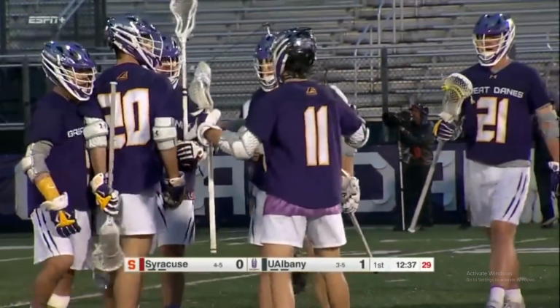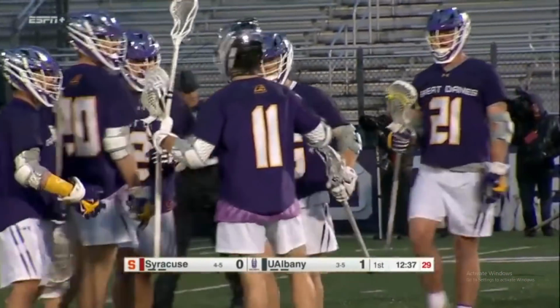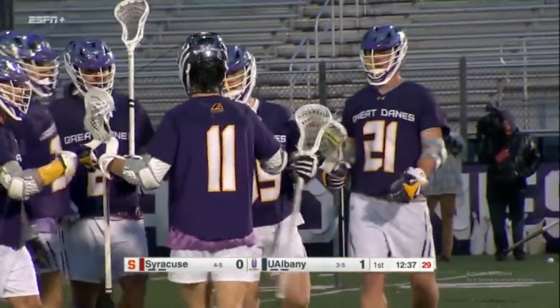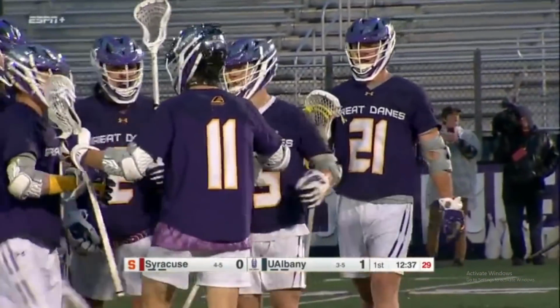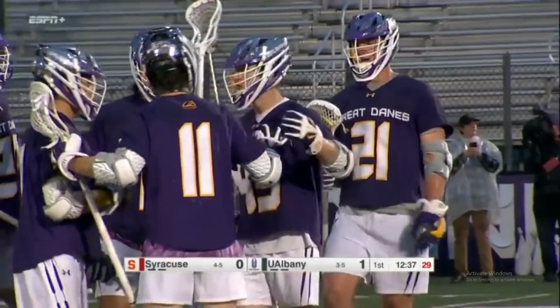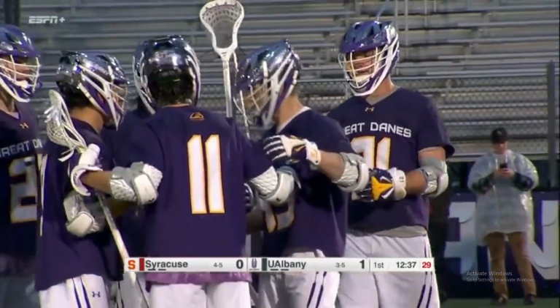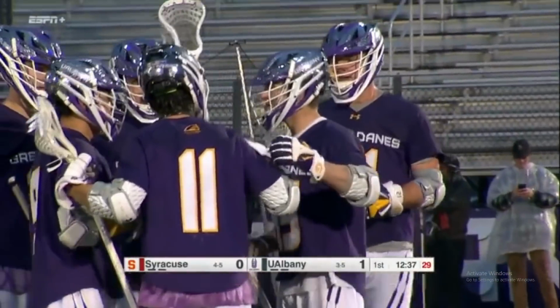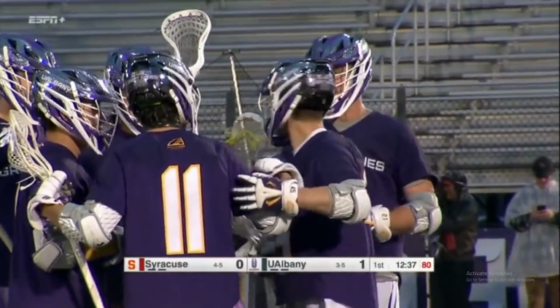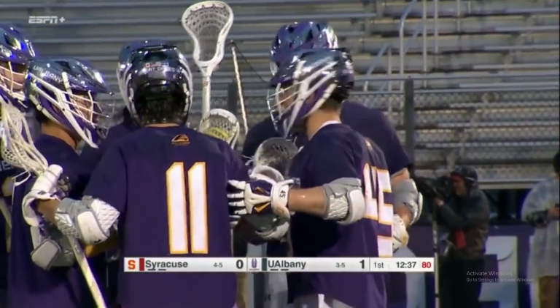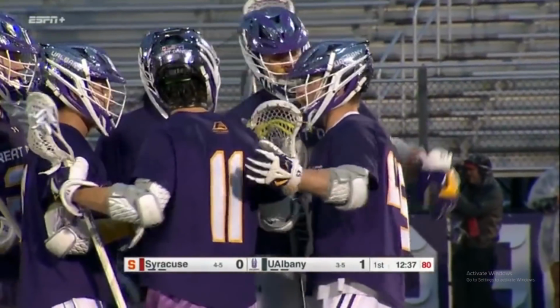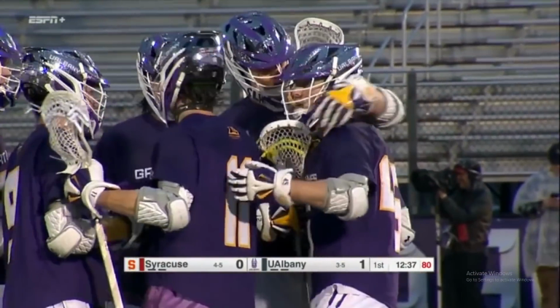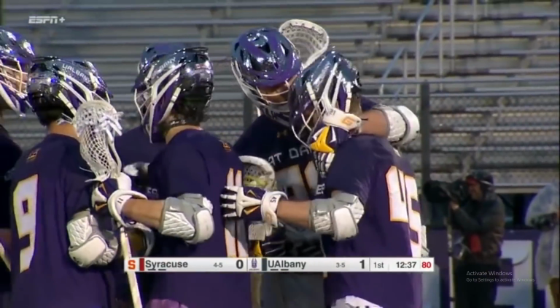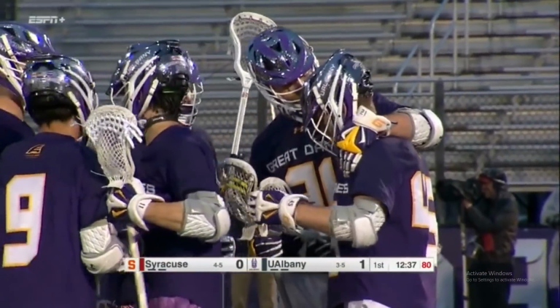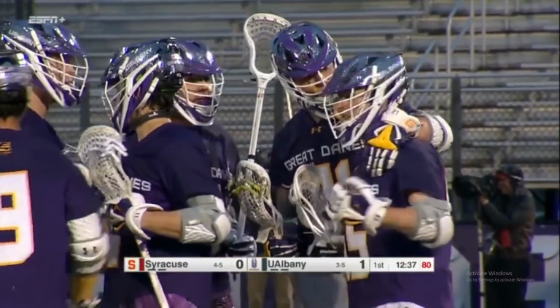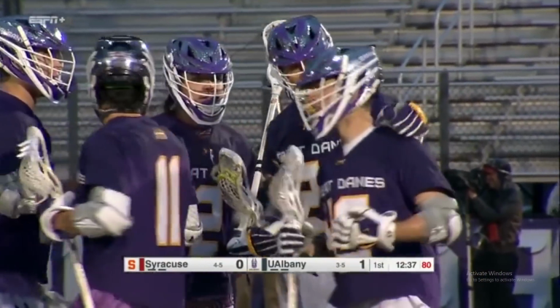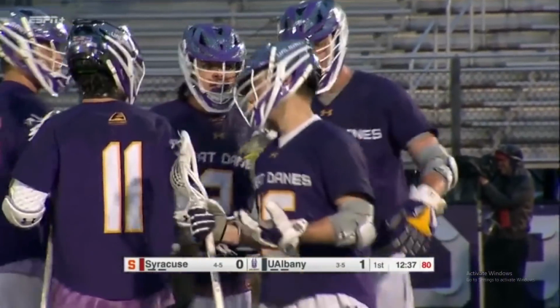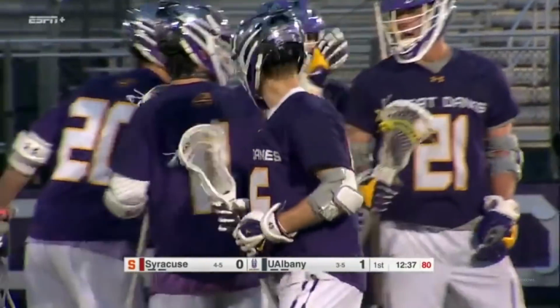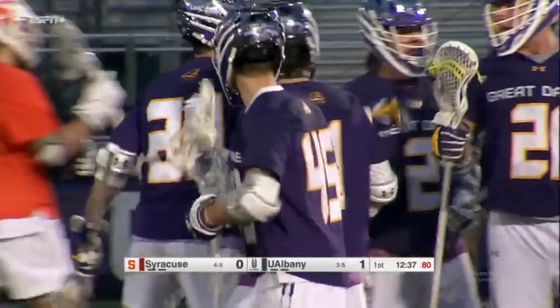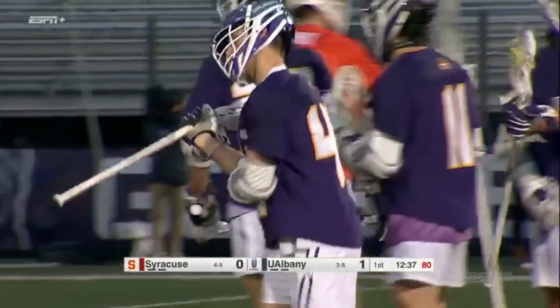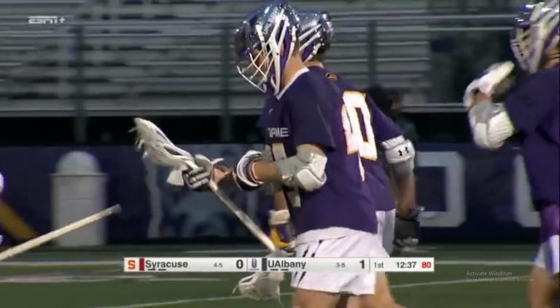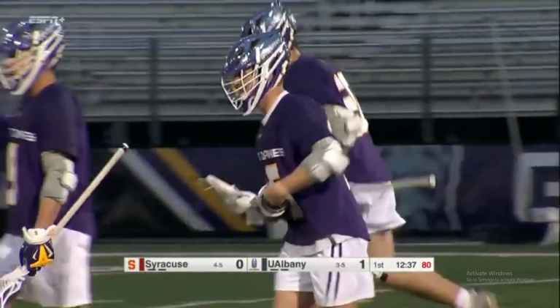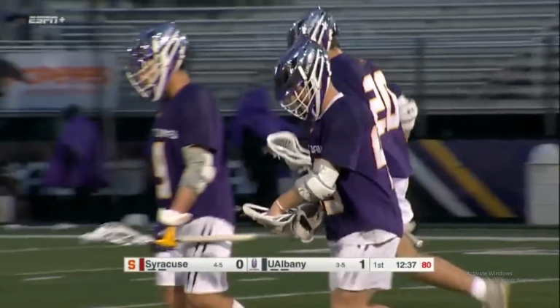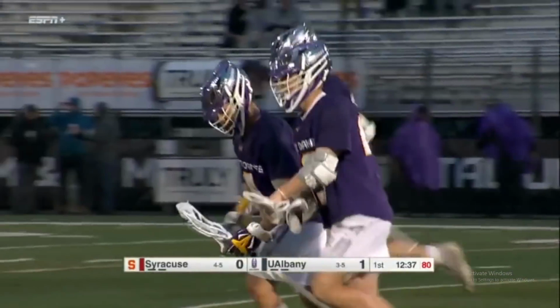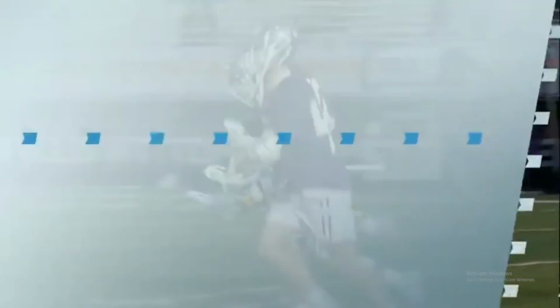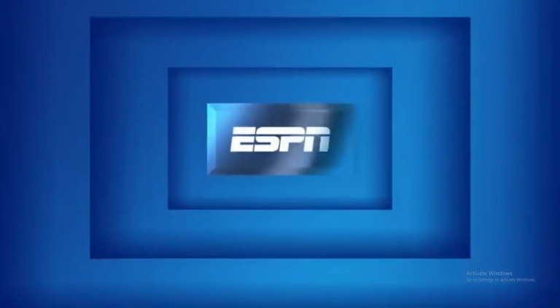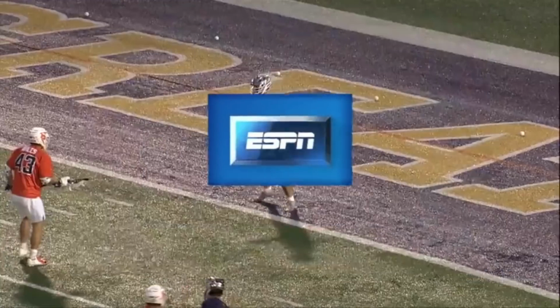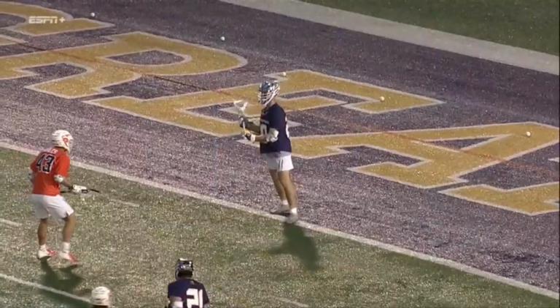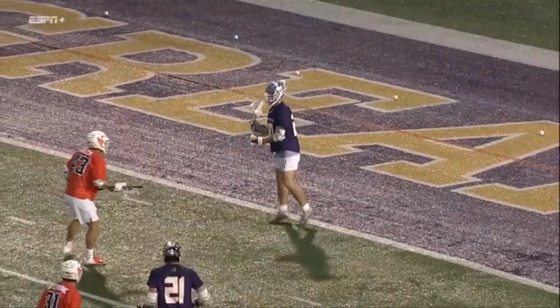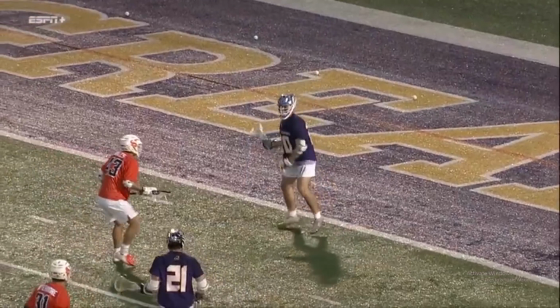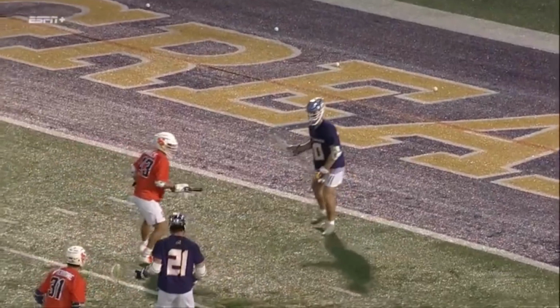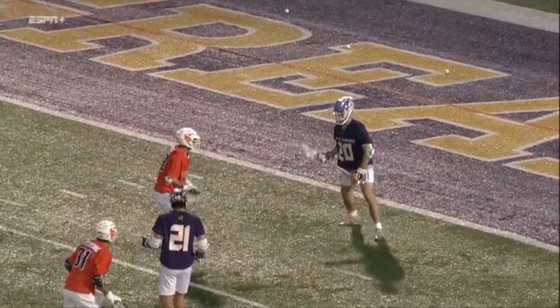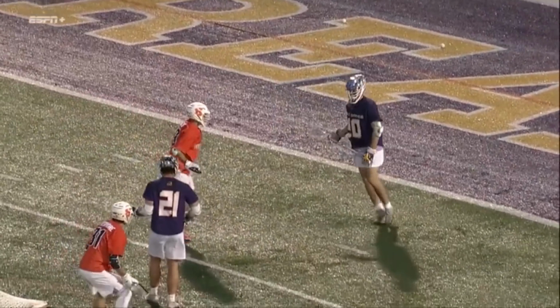Graydon Hogg gets the party started for the Dane train. Nice little step-down shot from the left side right in his comfort zone. He's able to get a little bit of time and space, and he makes no mistake as he puts it topside over Gavin.